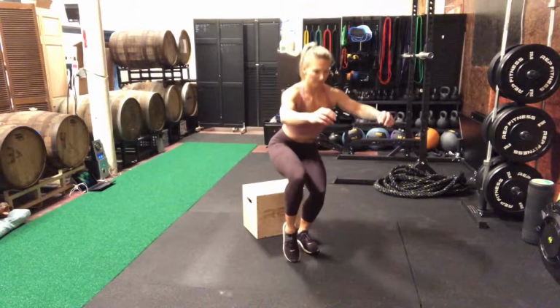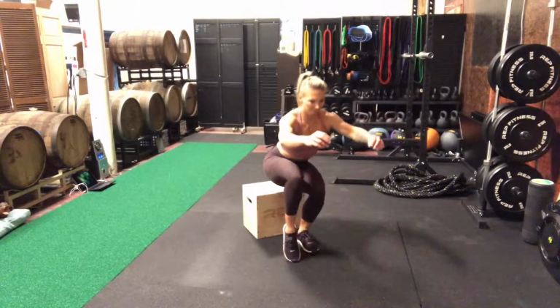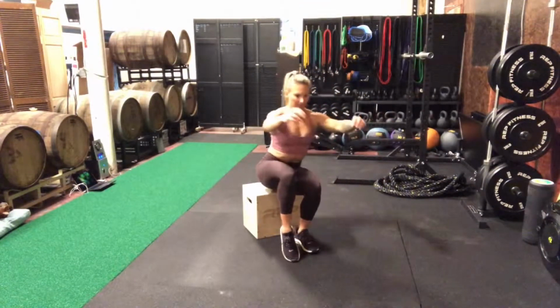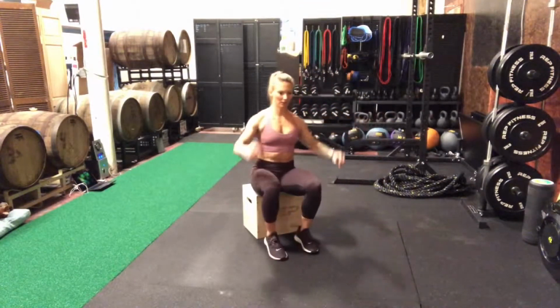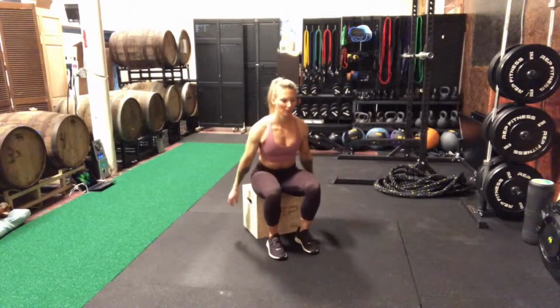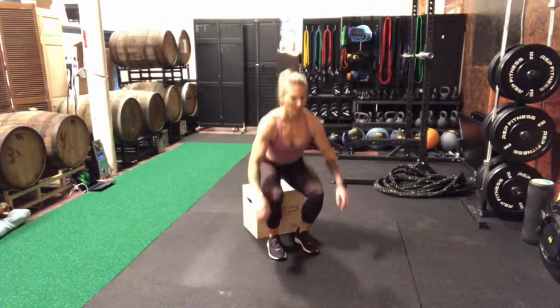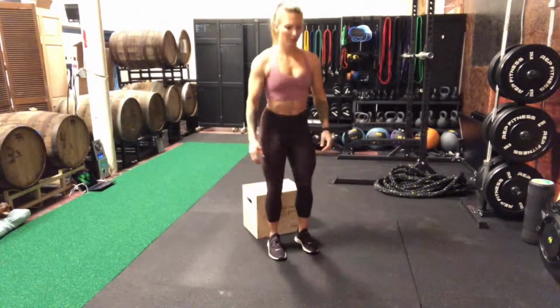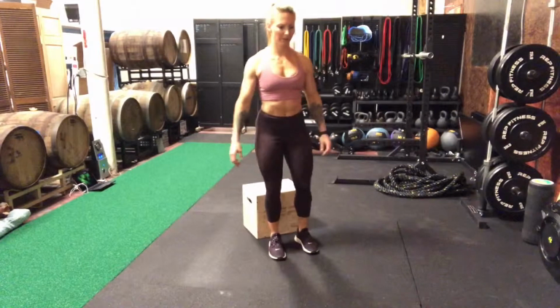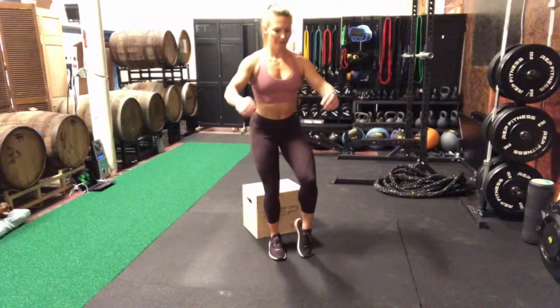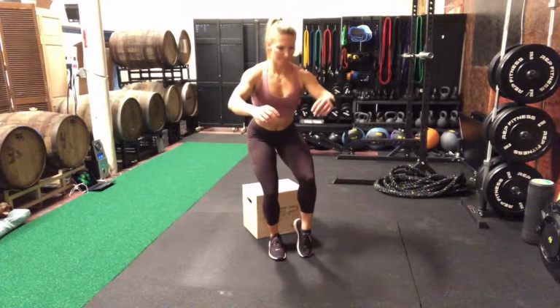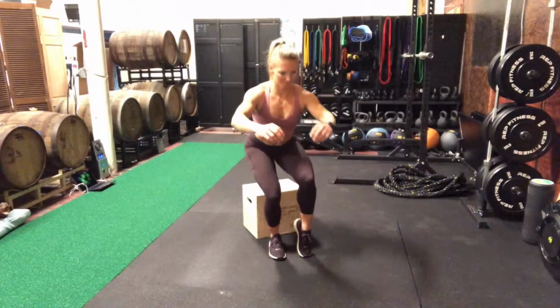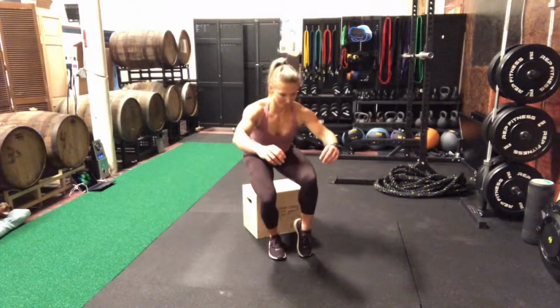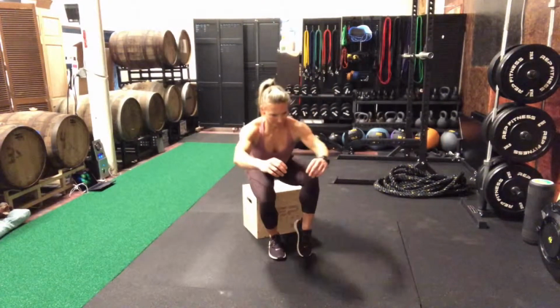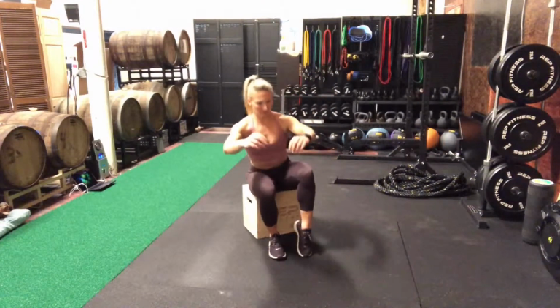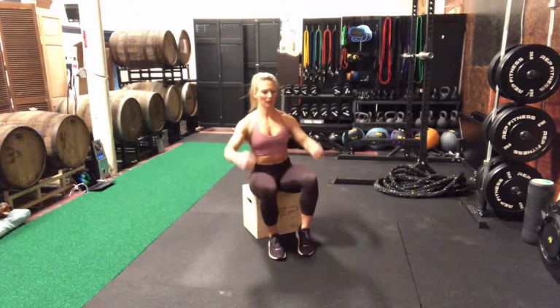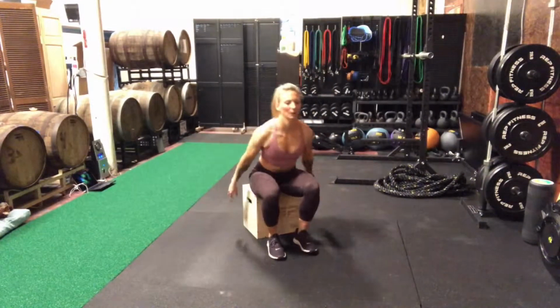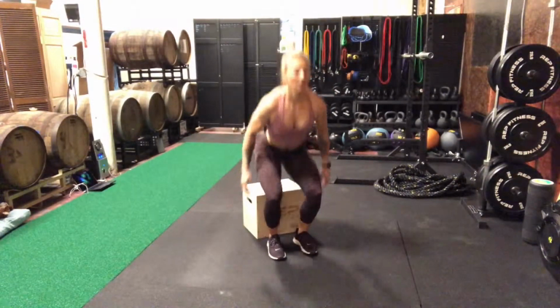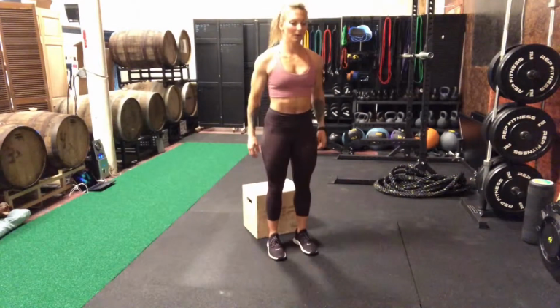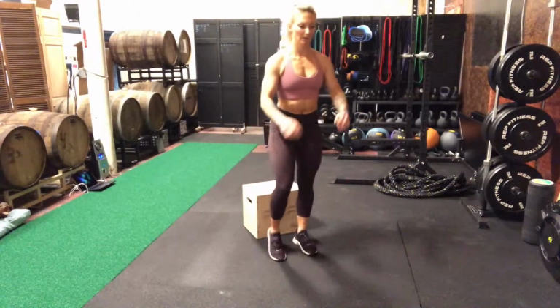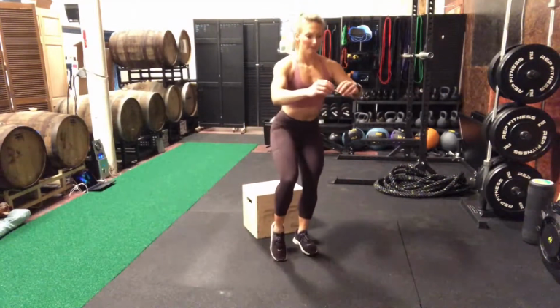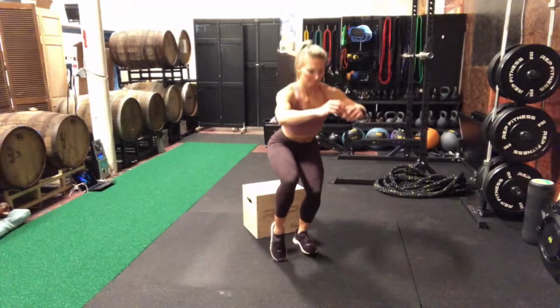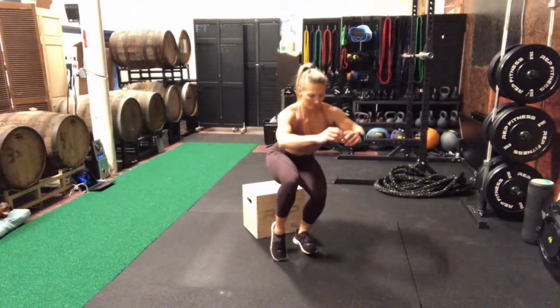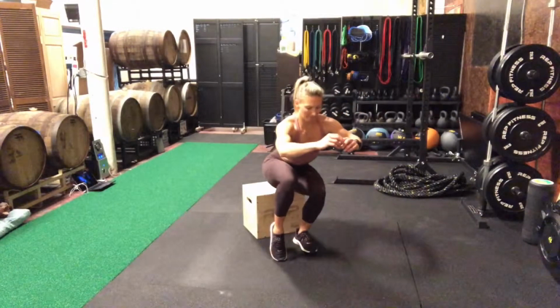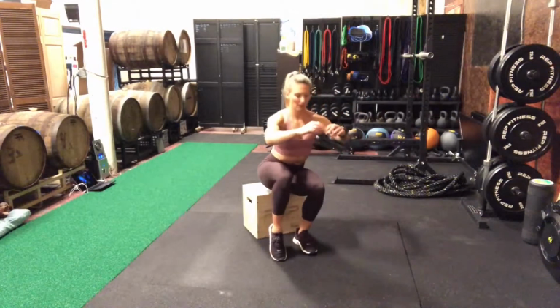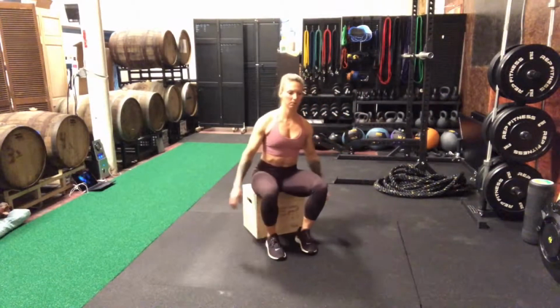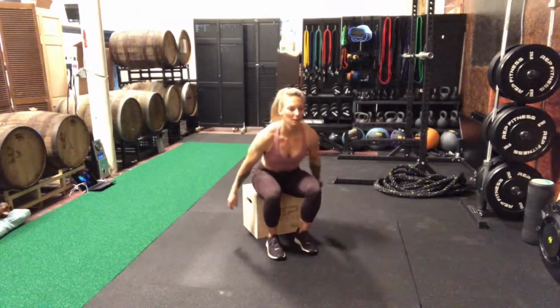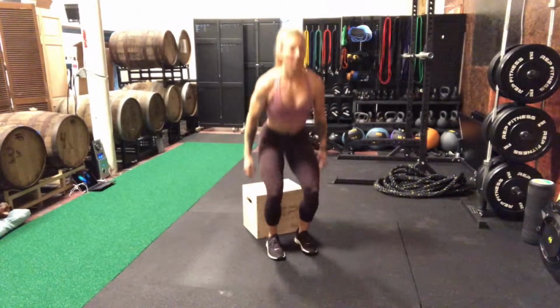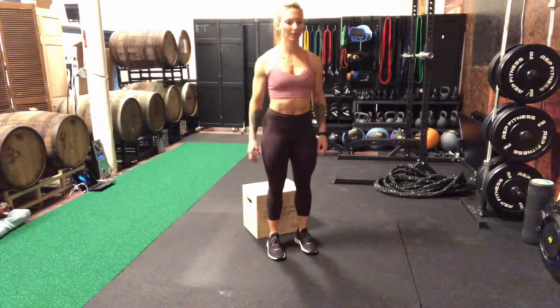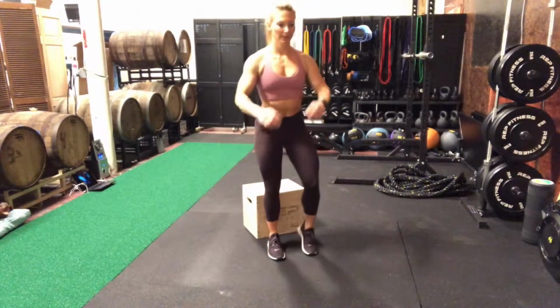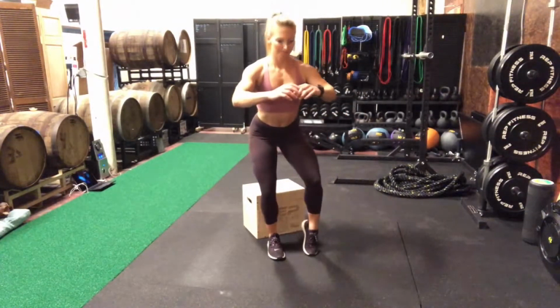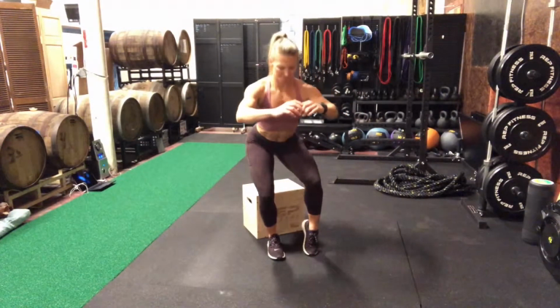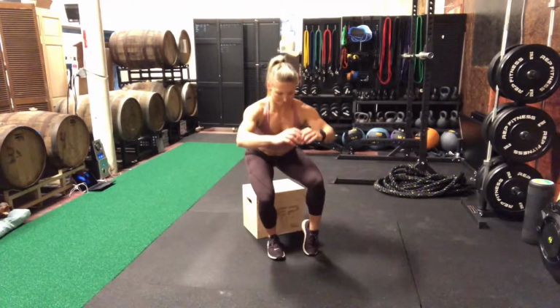If the leg that is being lifted is fatiguing, you can go ahead and simply rest the toes on the floor and still try to use as much of the other leg as possible. To get up, I would like both feet on the floor.